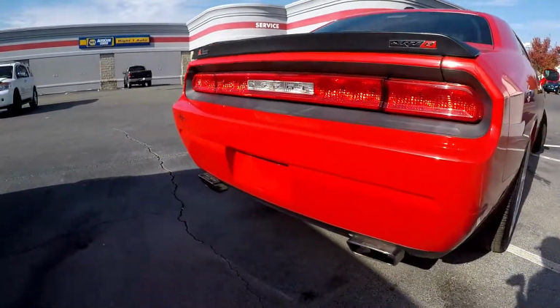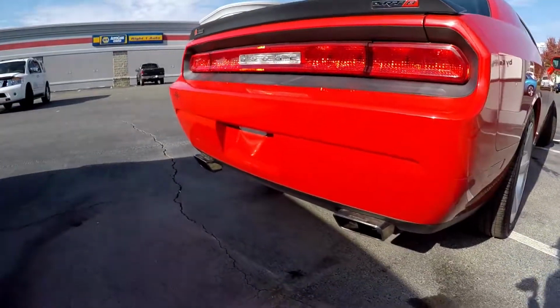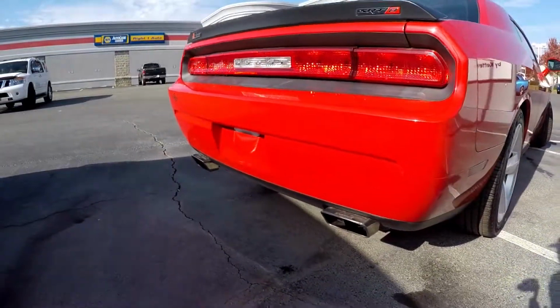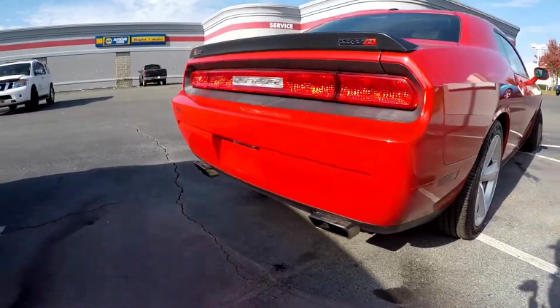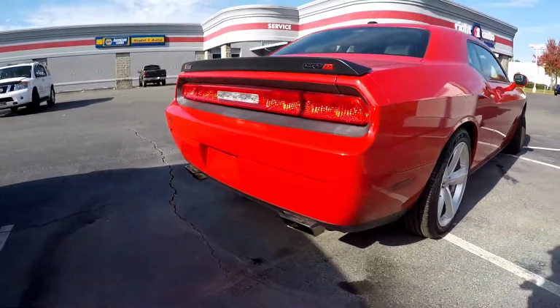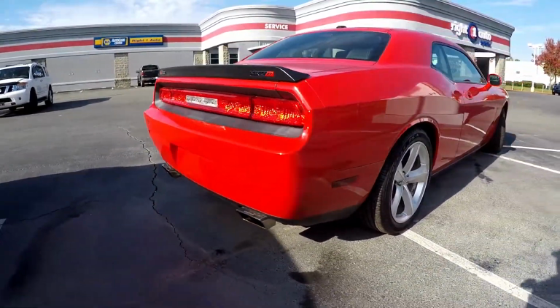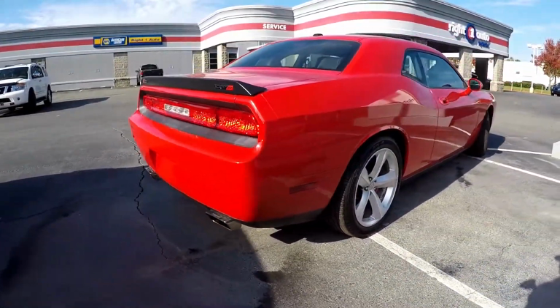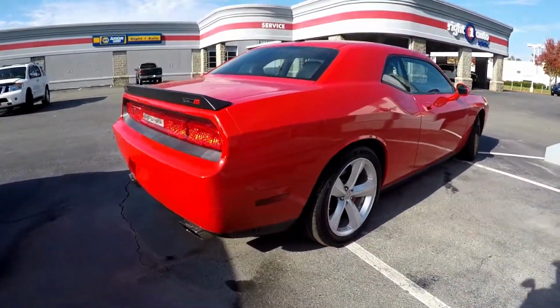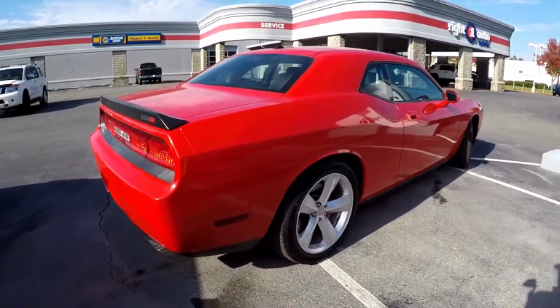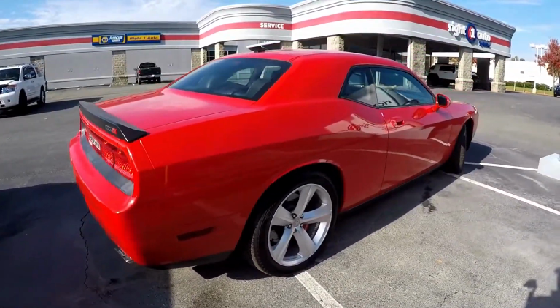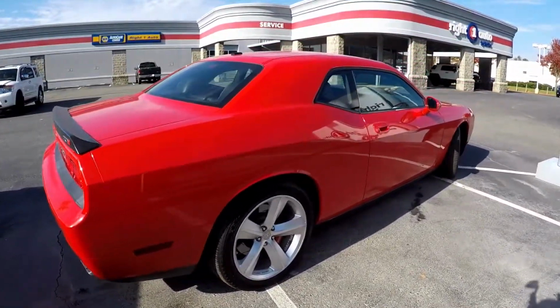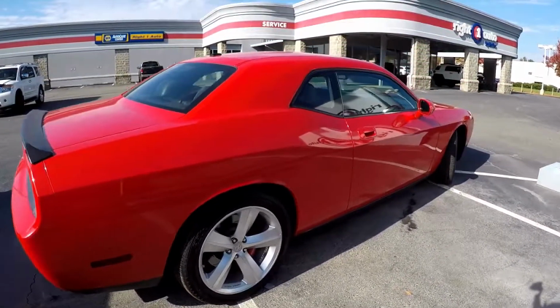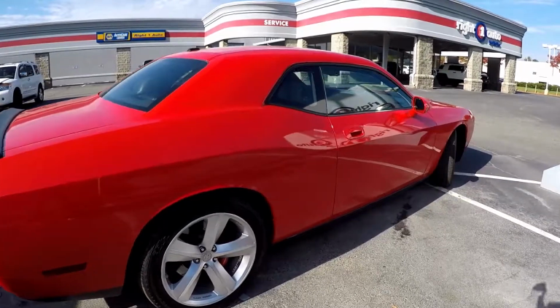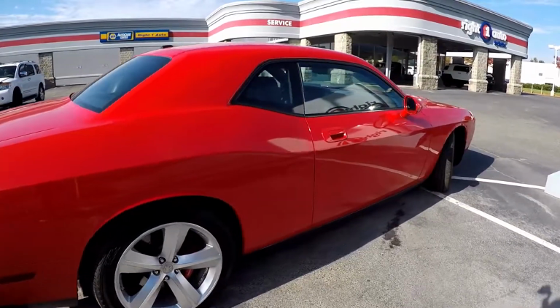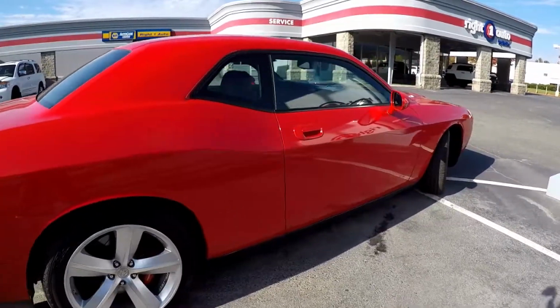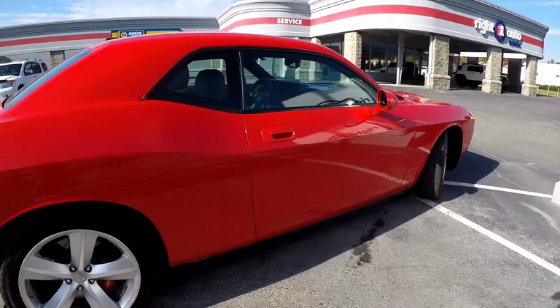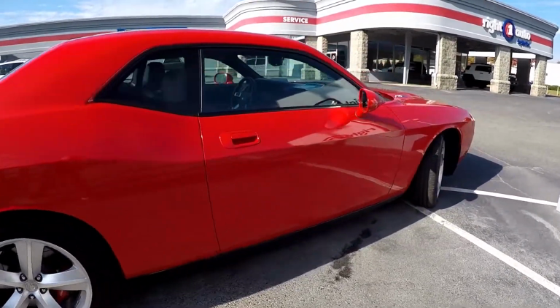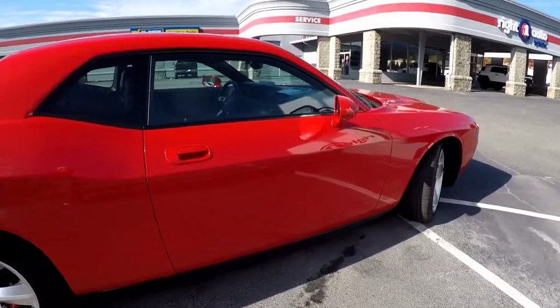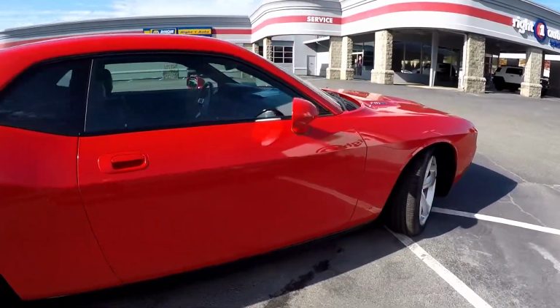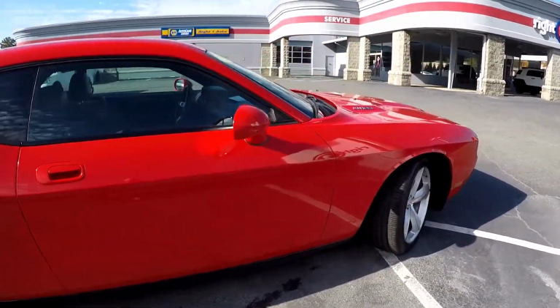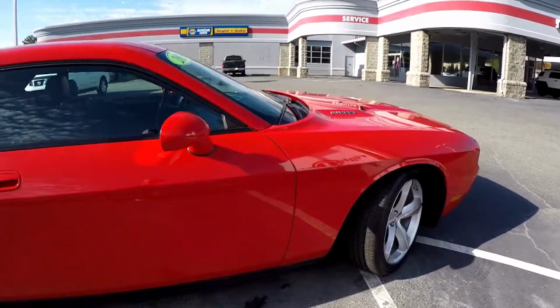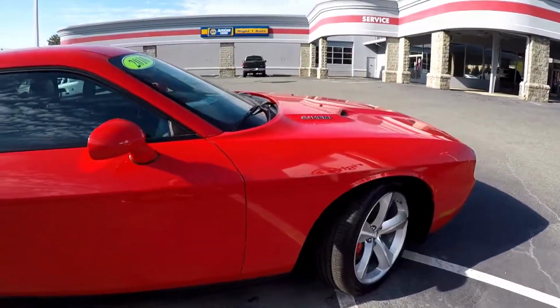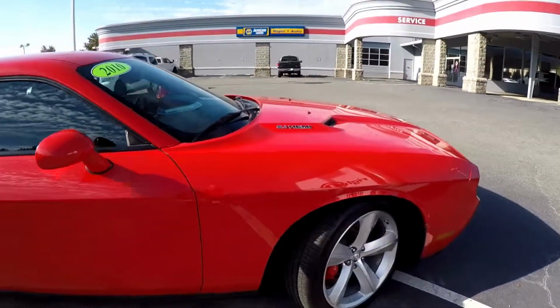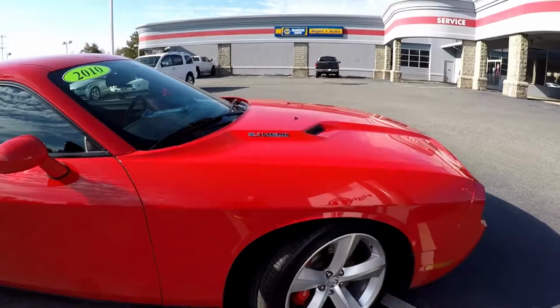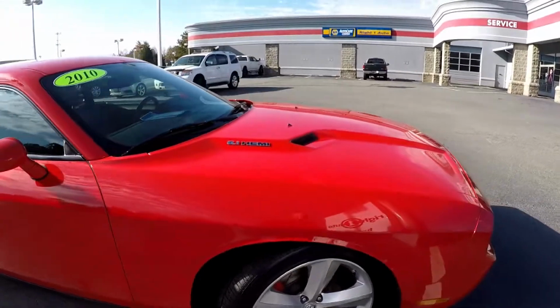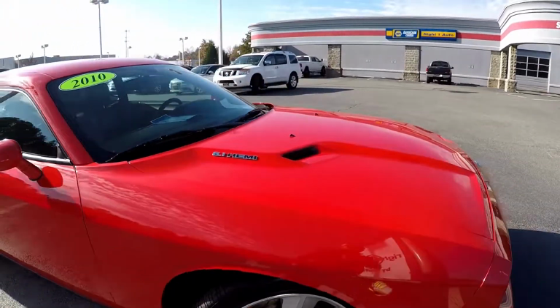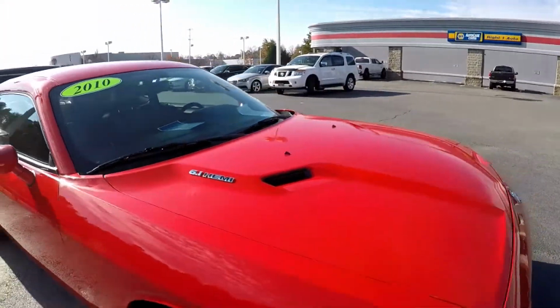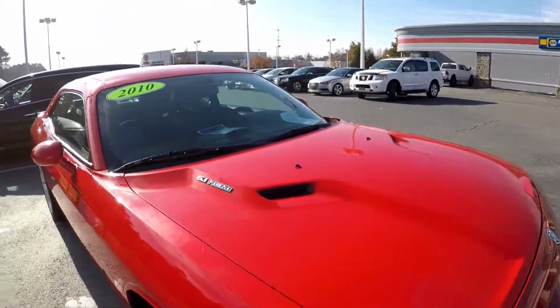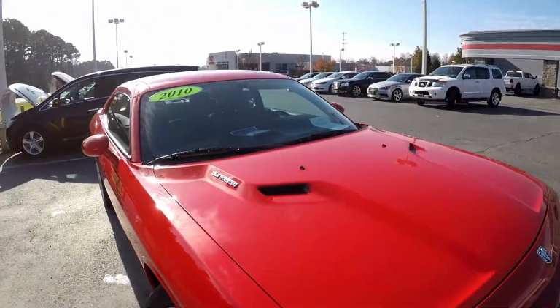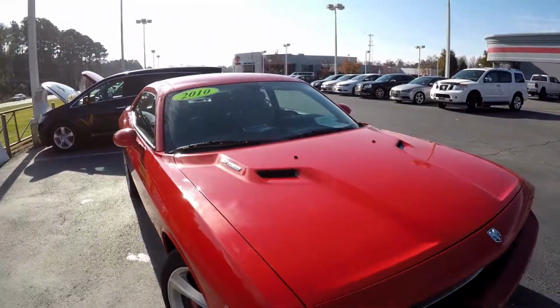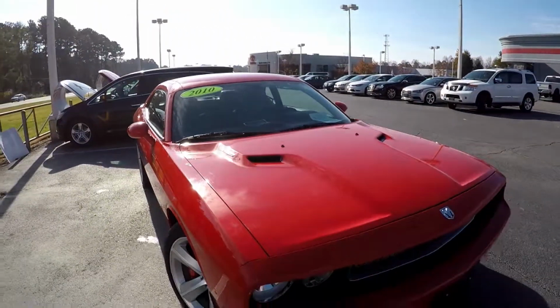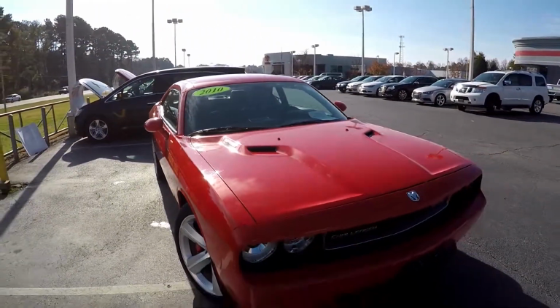Your Corsa dual exhaust. Coming up the passenger side — looks nice and clean. Everything's been very well maintained on this 2010.